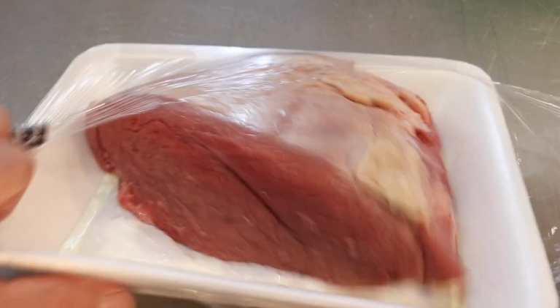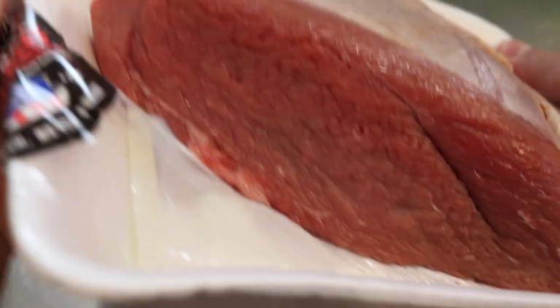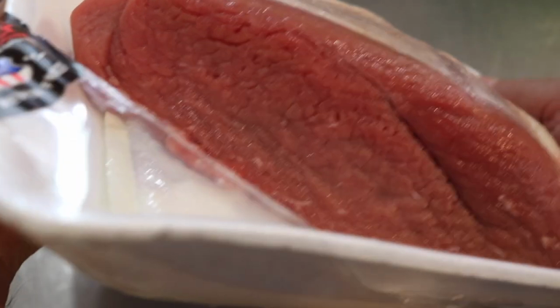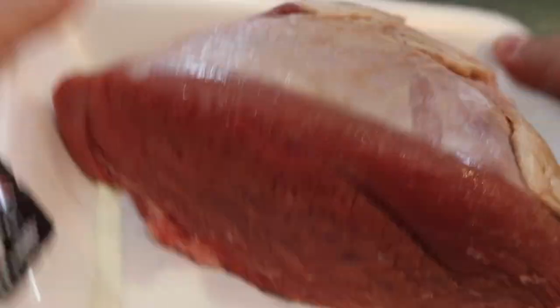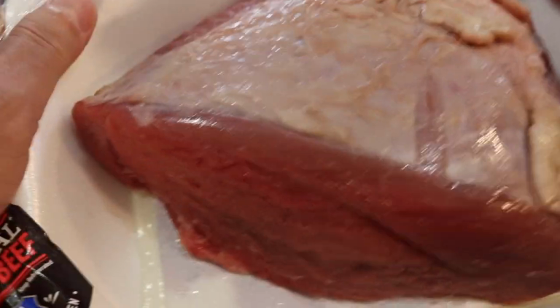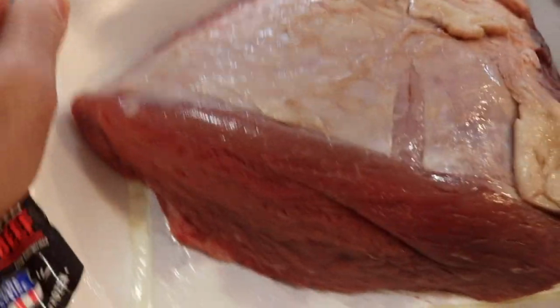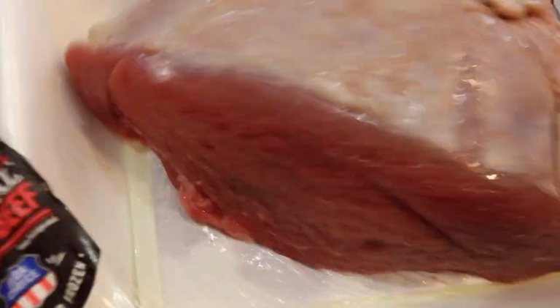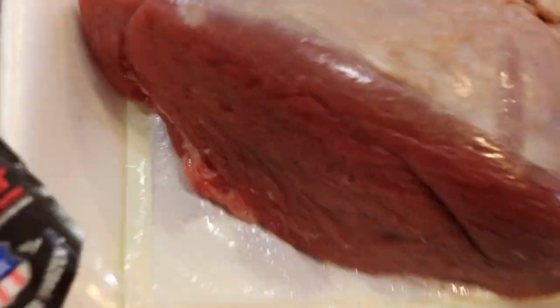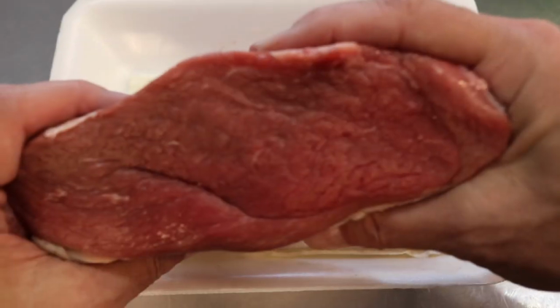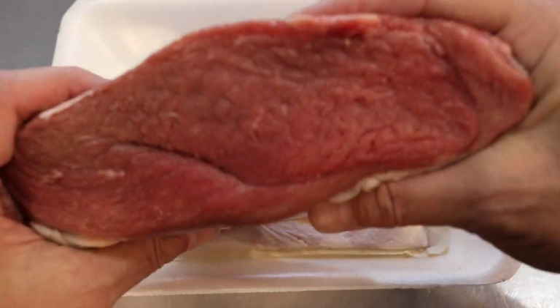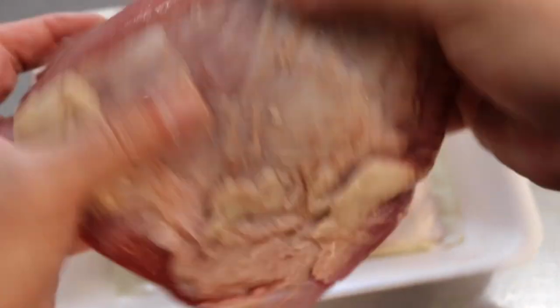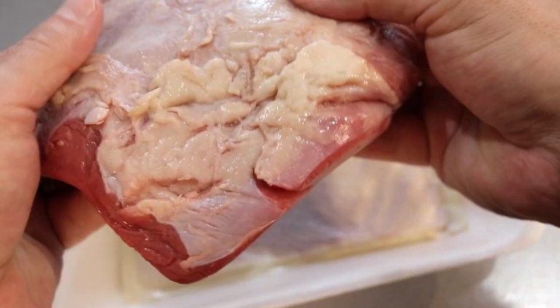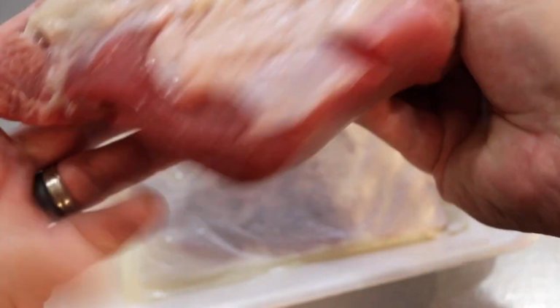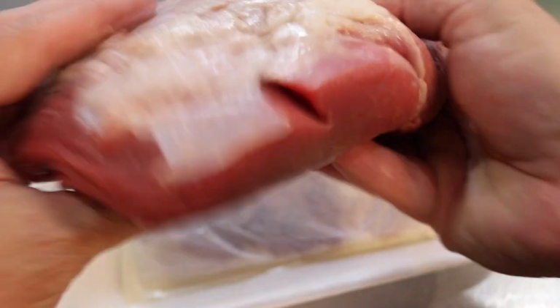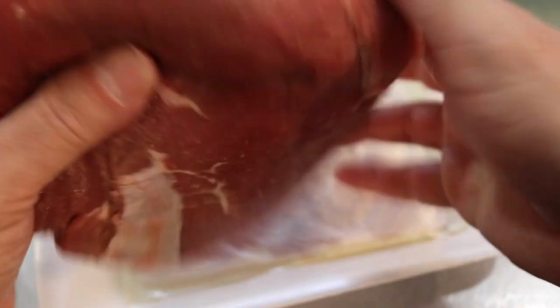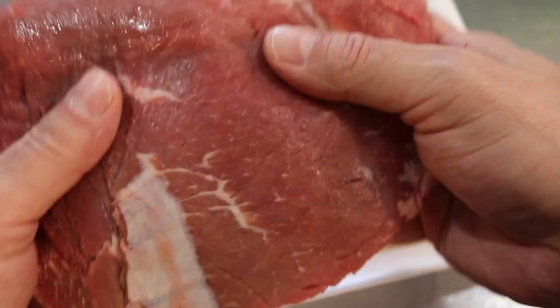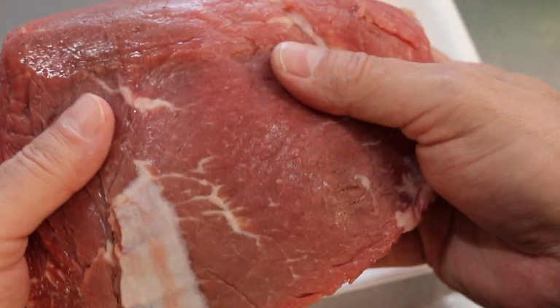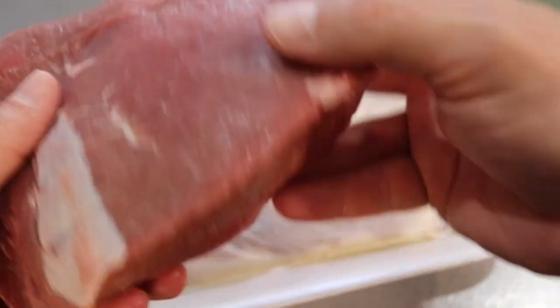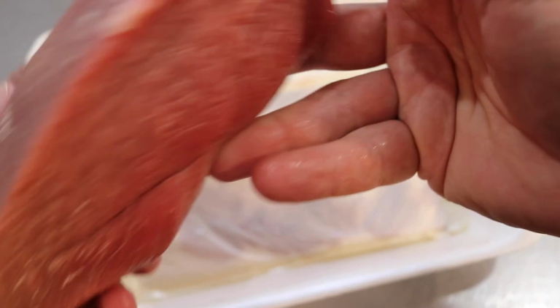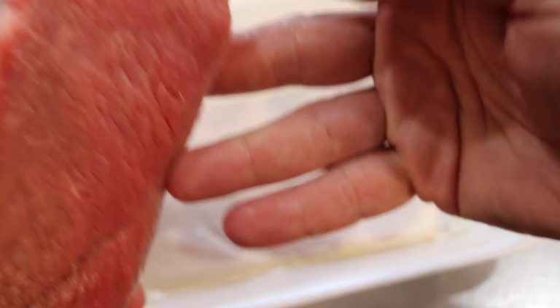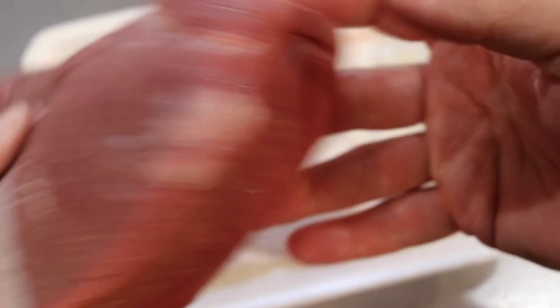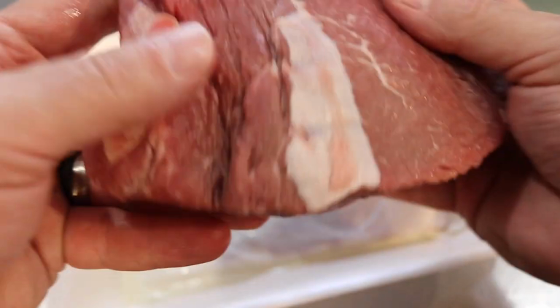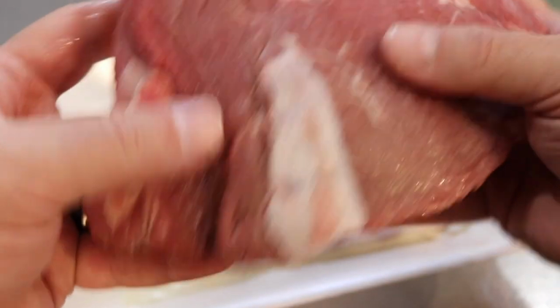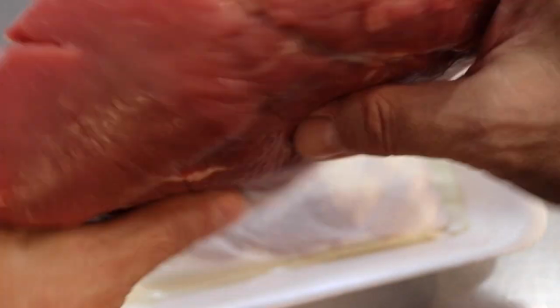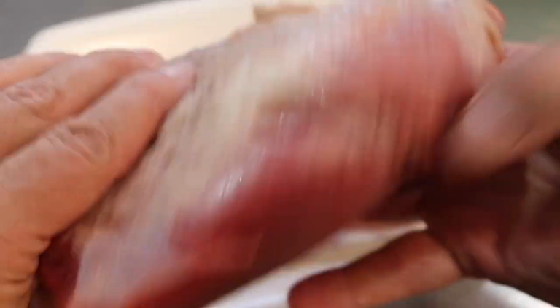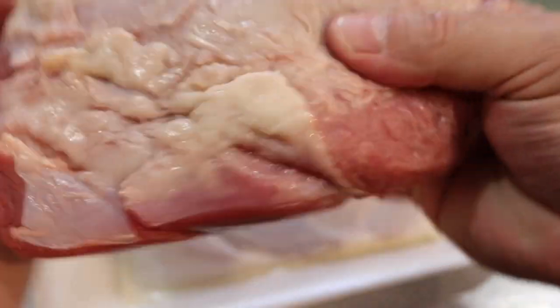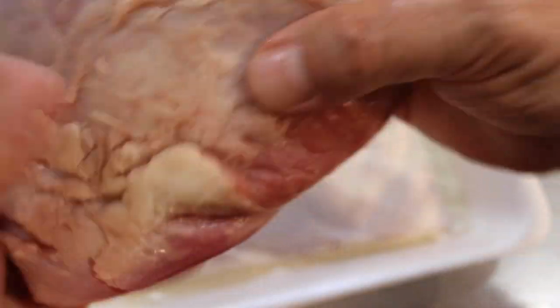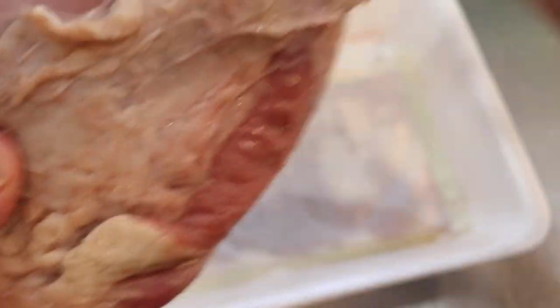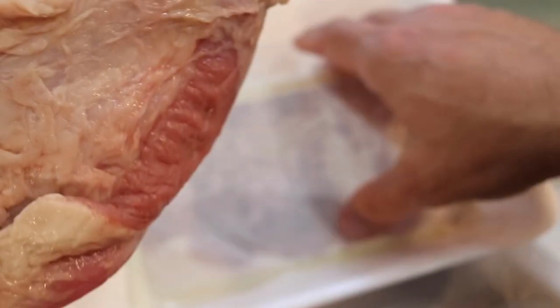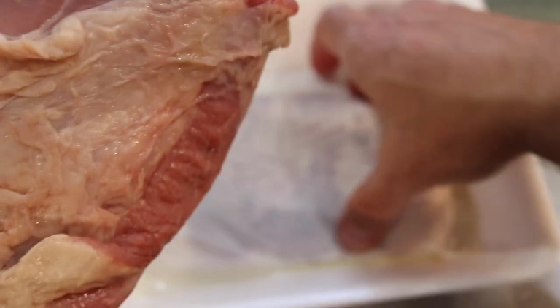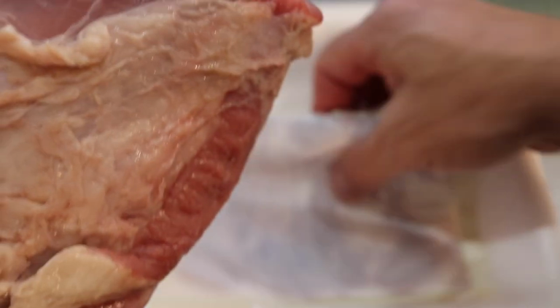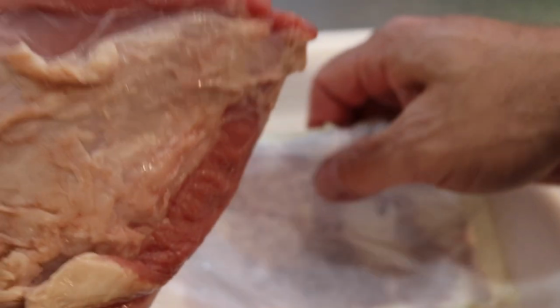Look at that hunk of meat. Look at how thick that is. That's a nice piece of meat. We'll discard this.